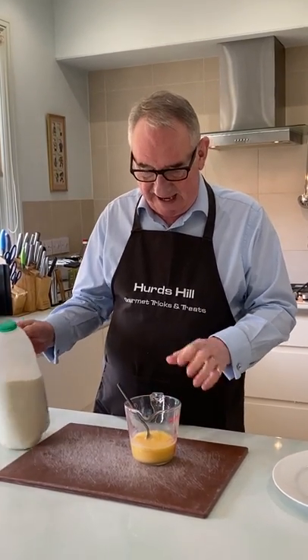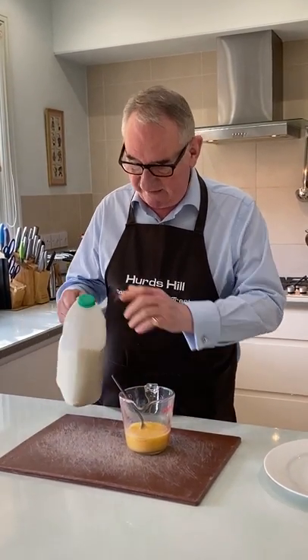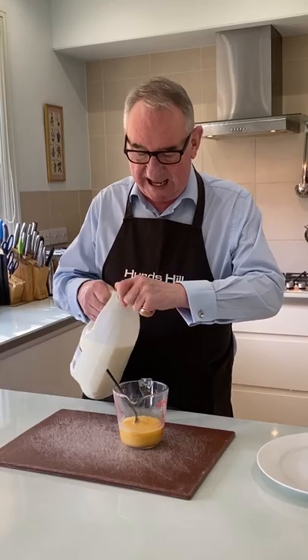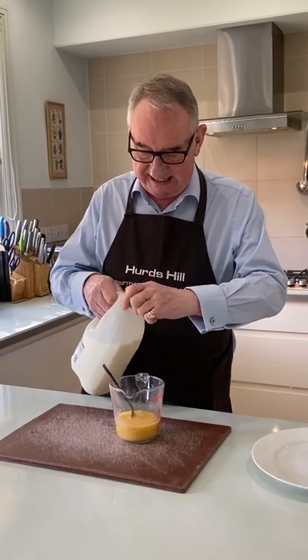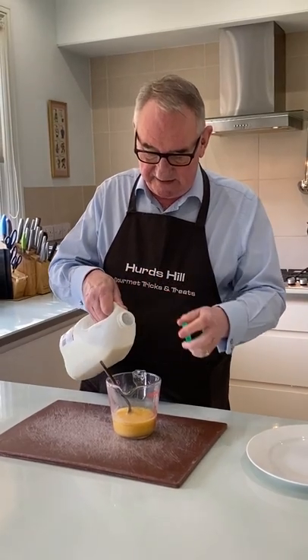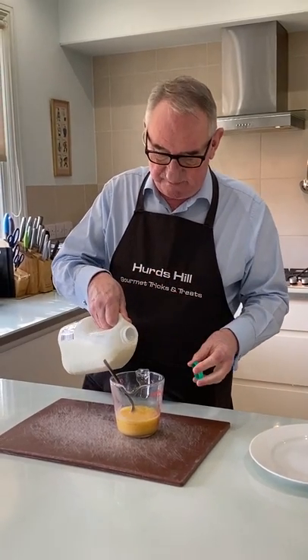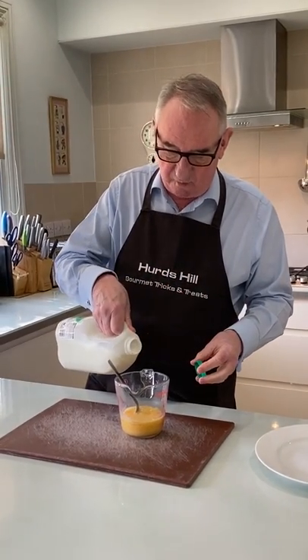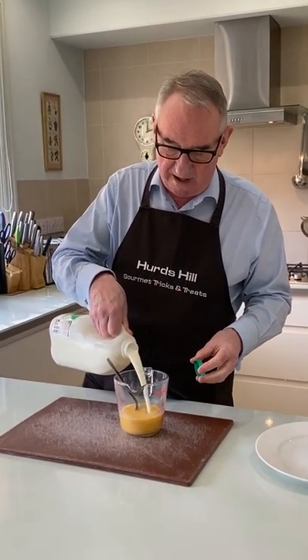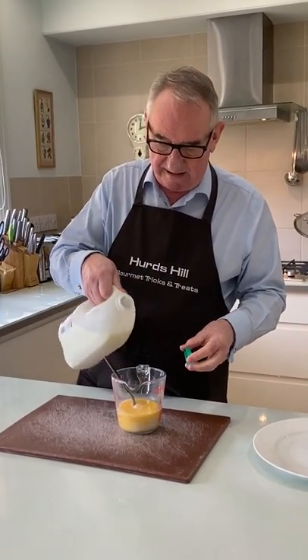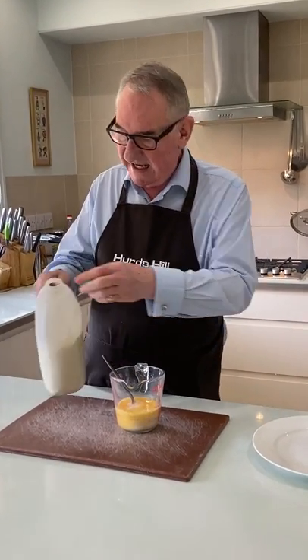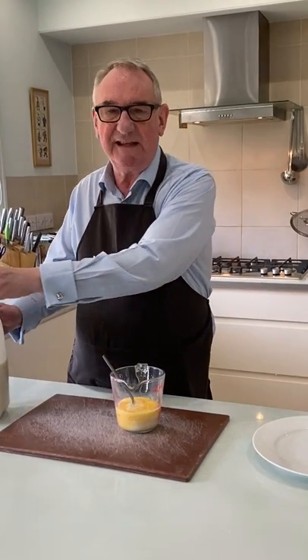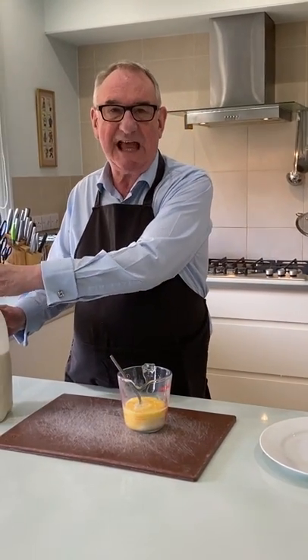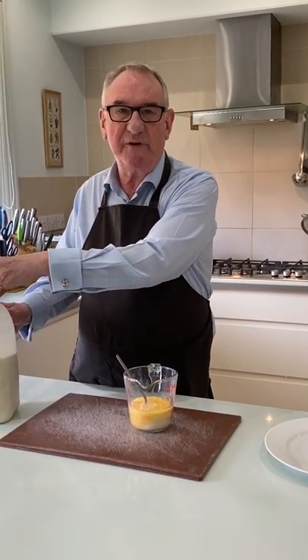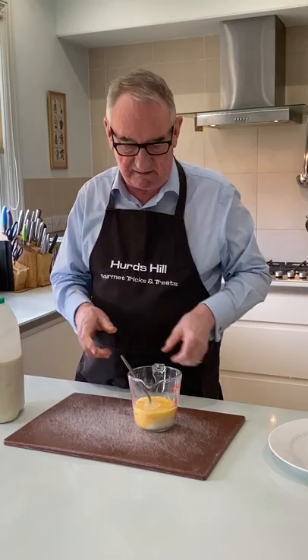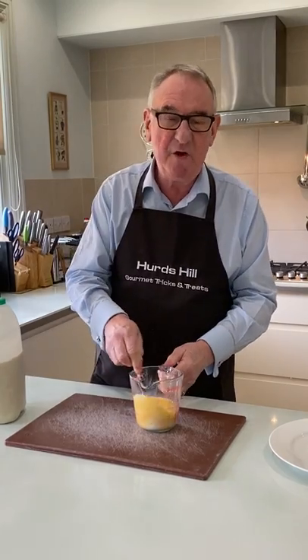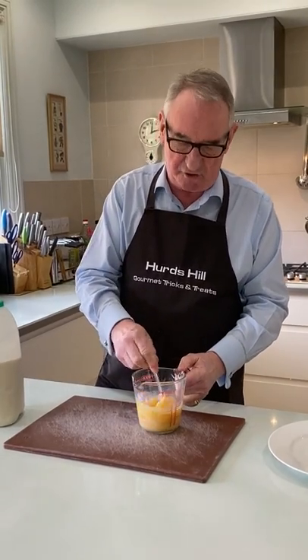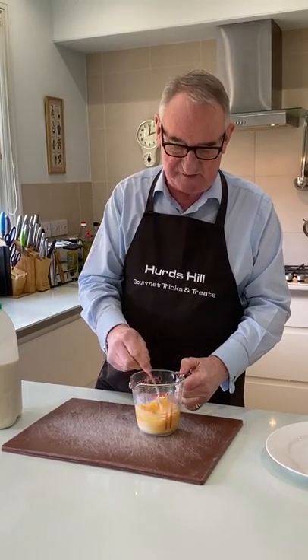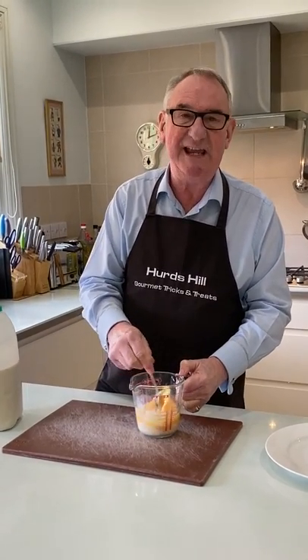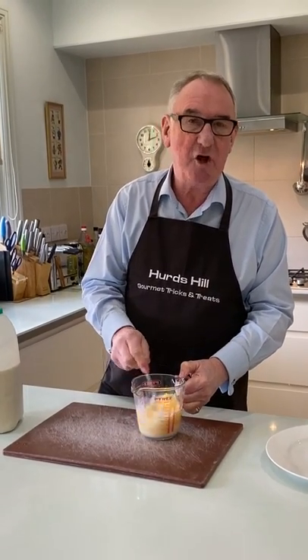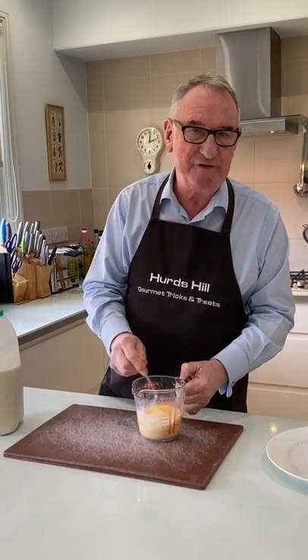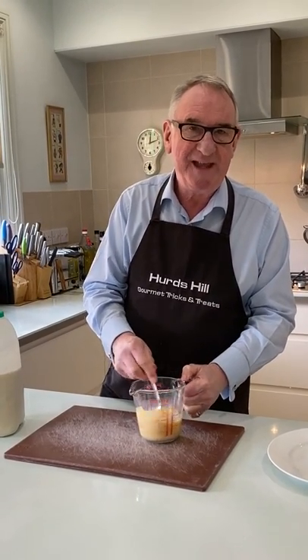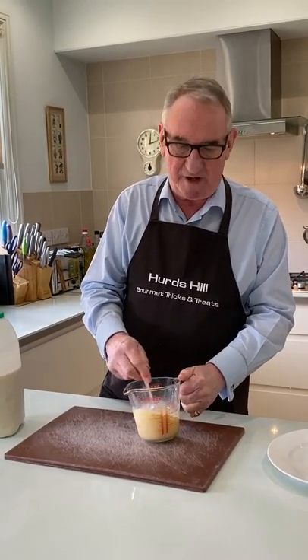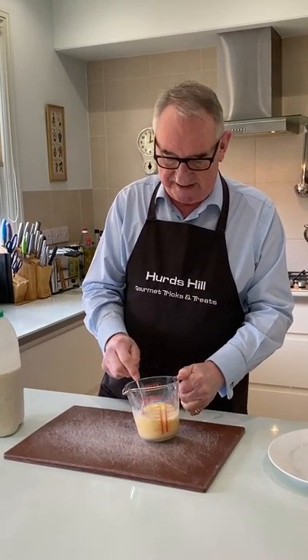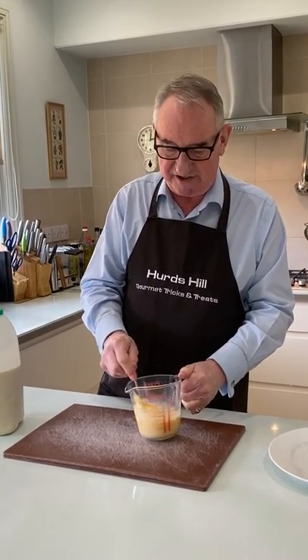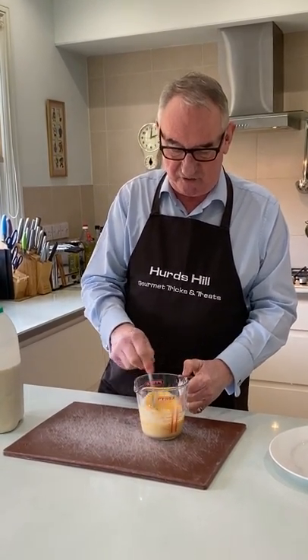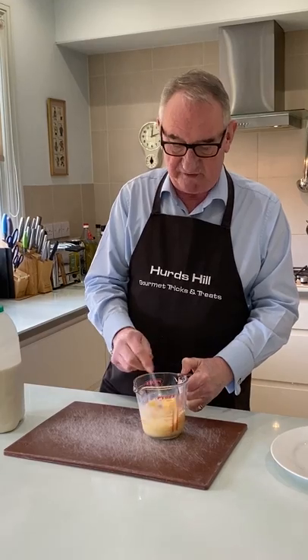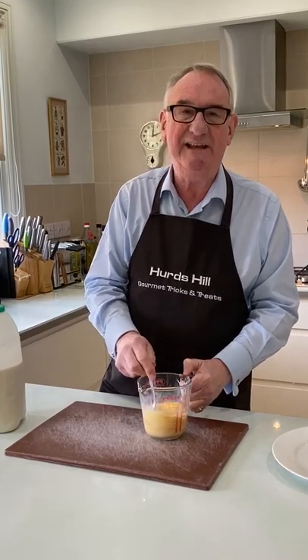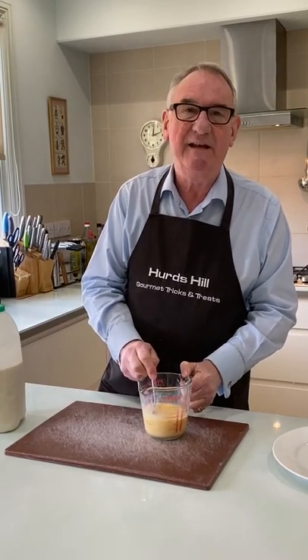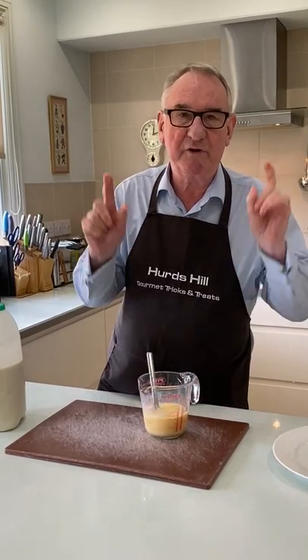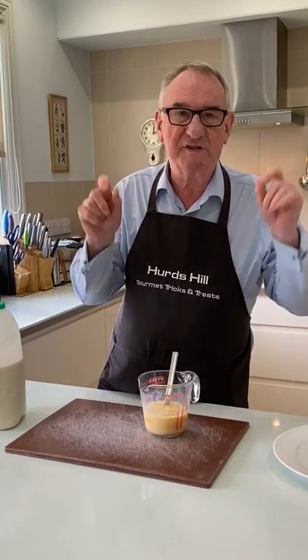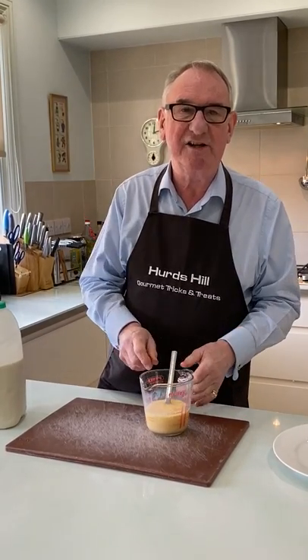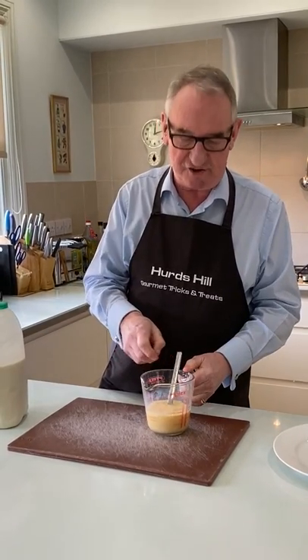I've beaten three eggs here — you need to beat them quite well. I let it down with a bit of milk, though most purists would say not to do that. A lot of the things I'm going to do, you'll find in proper cookbooks they tell you not to do.